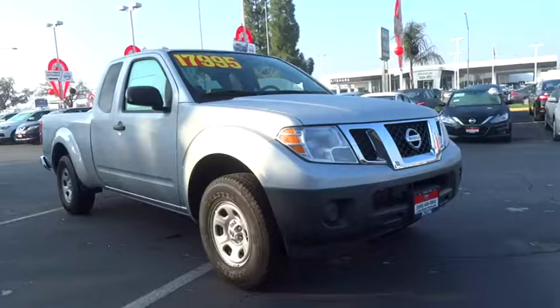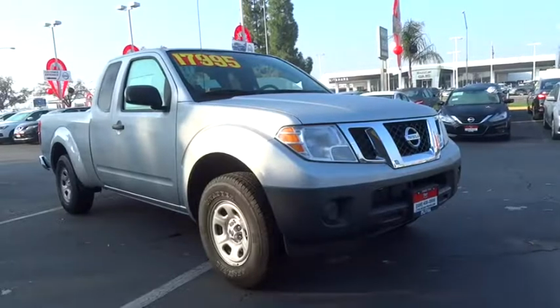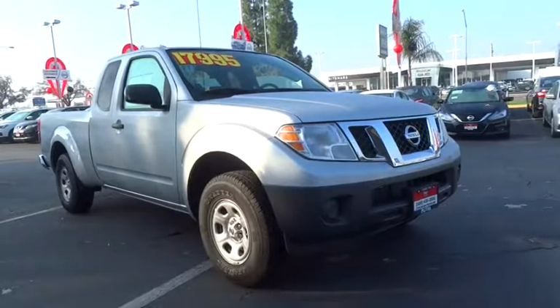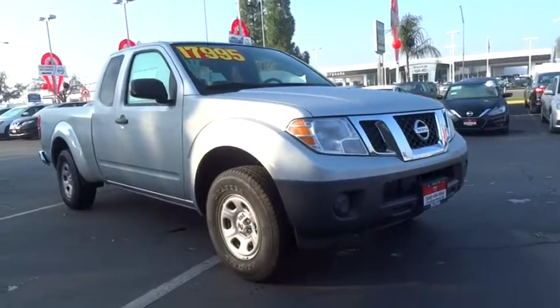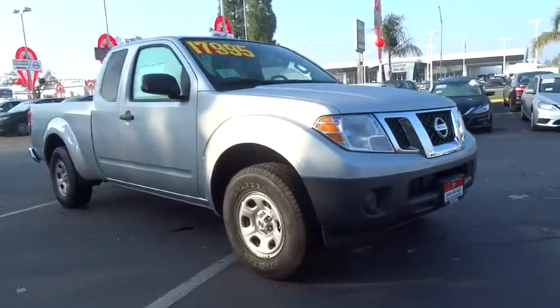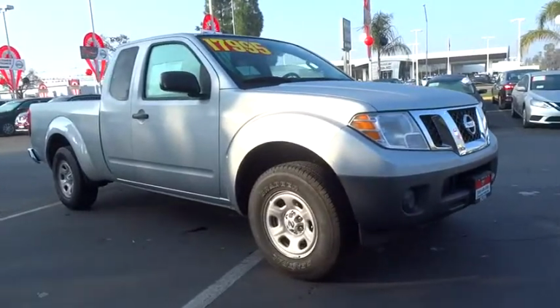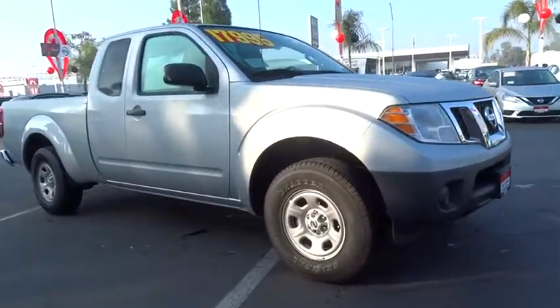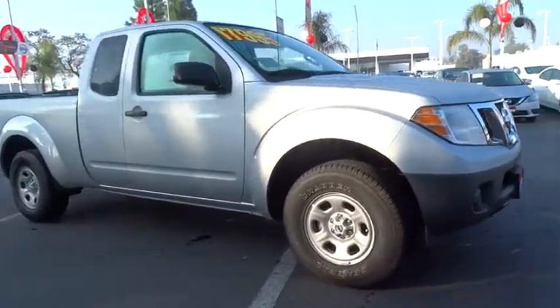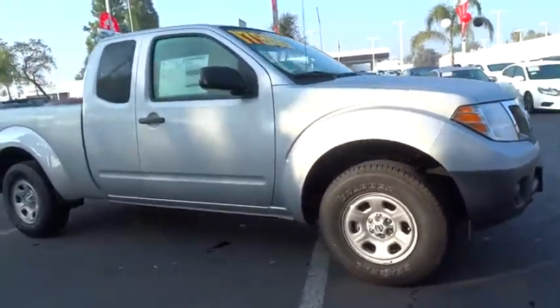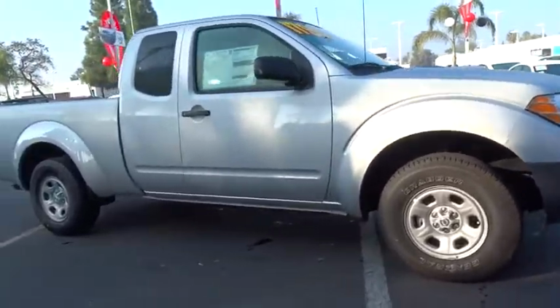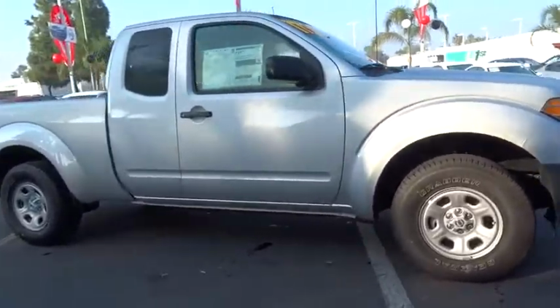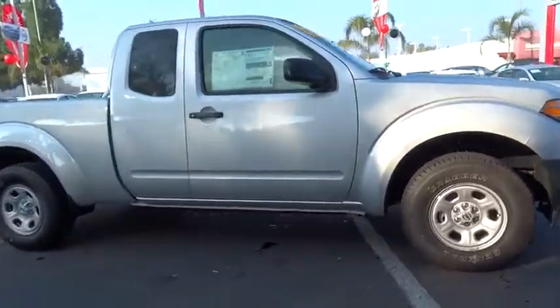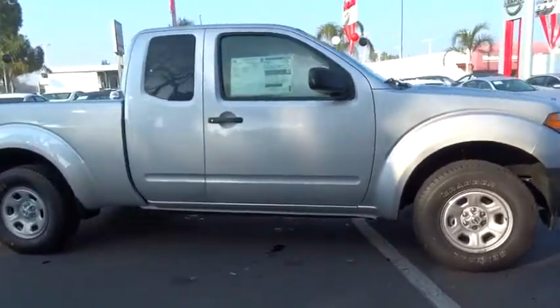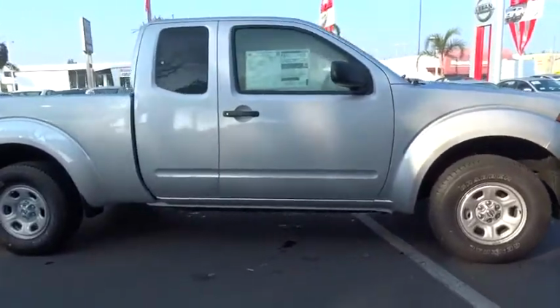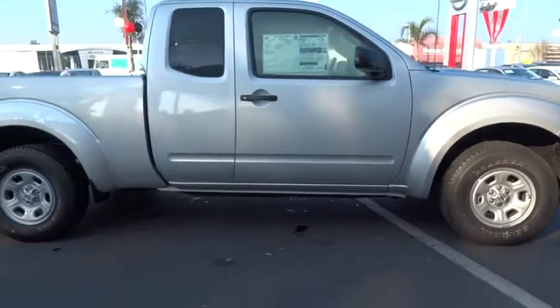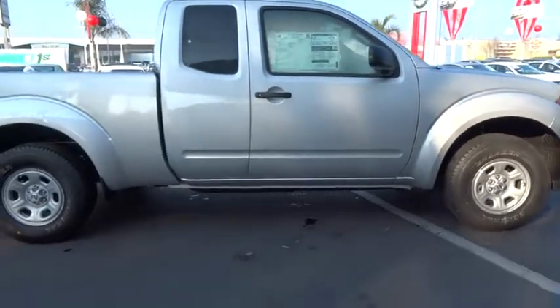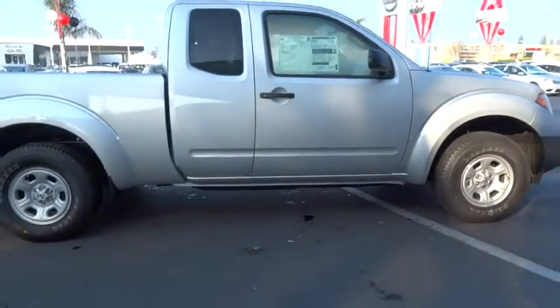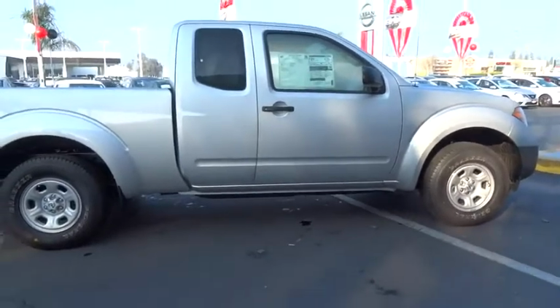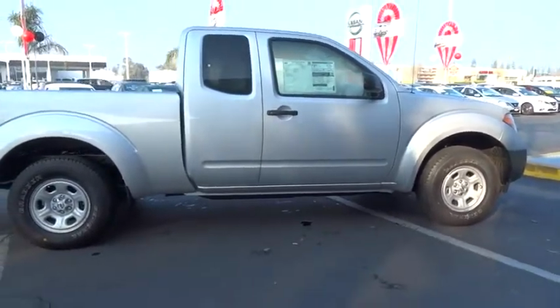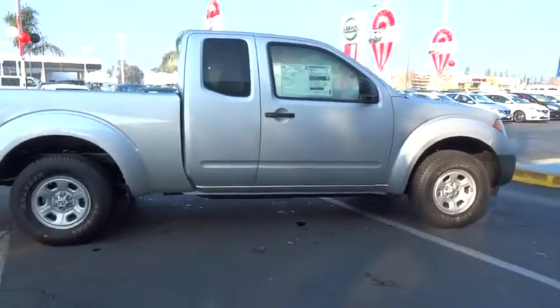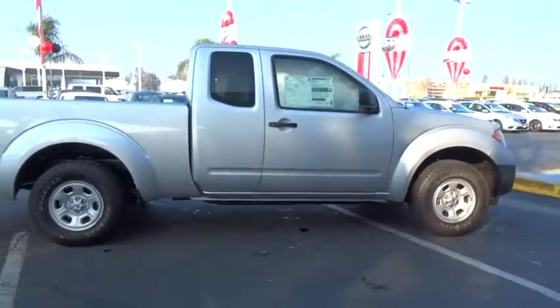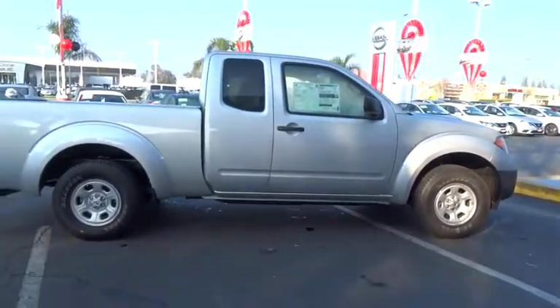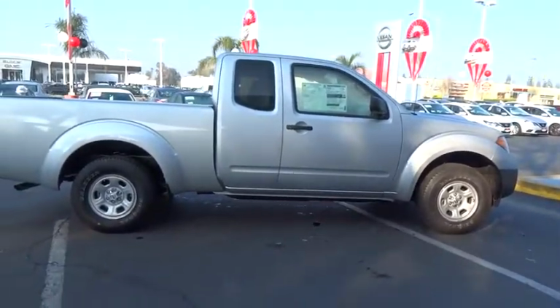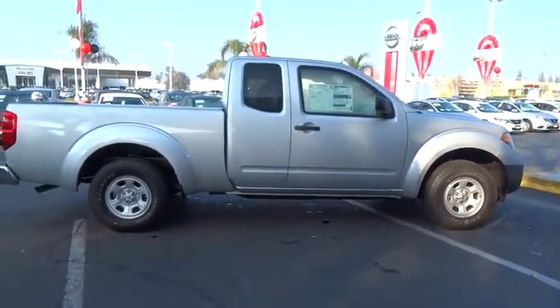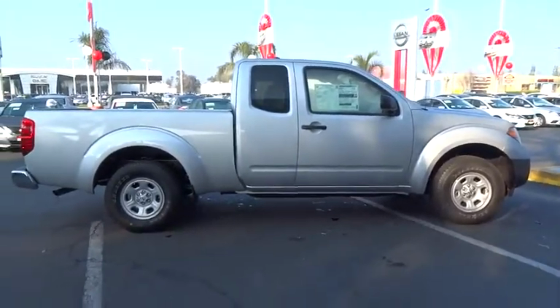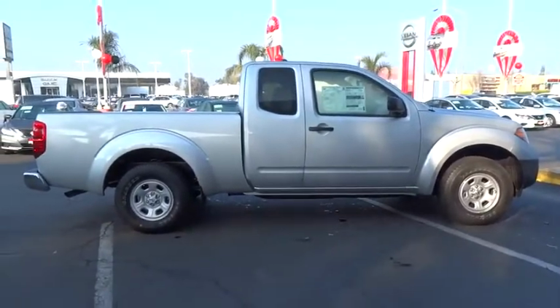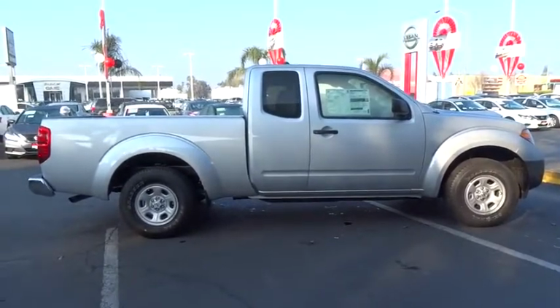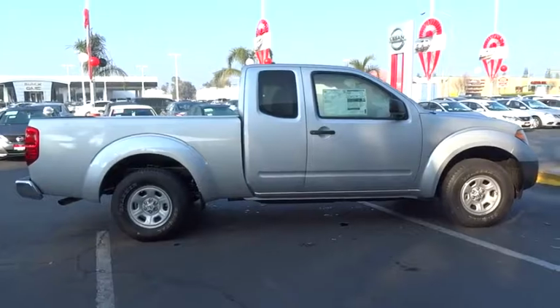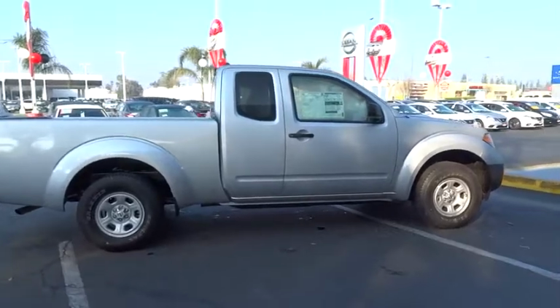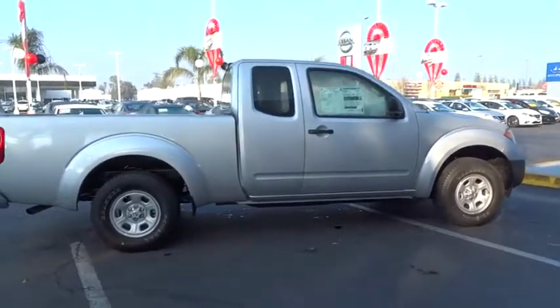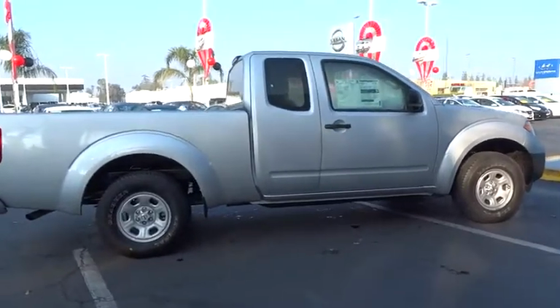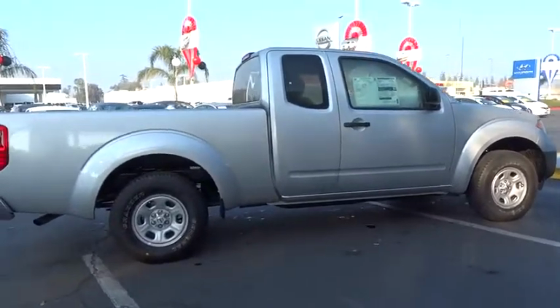The 2016 Nissan Frontier offers a full-length, fully boxed frame for strength, serious off-road capabilities, and a five-star rating for side impact crash safety.